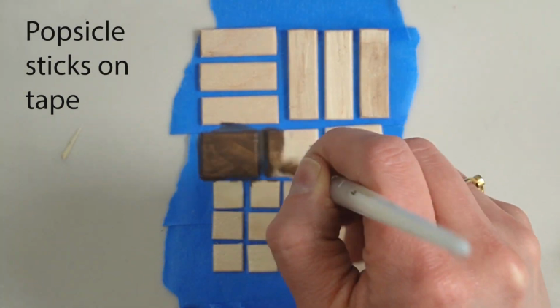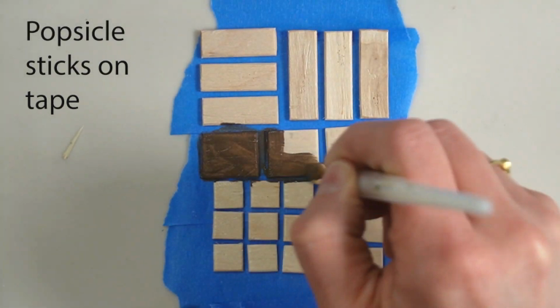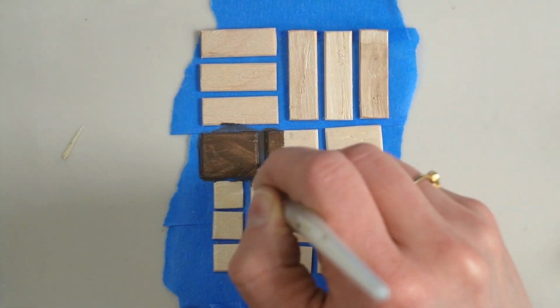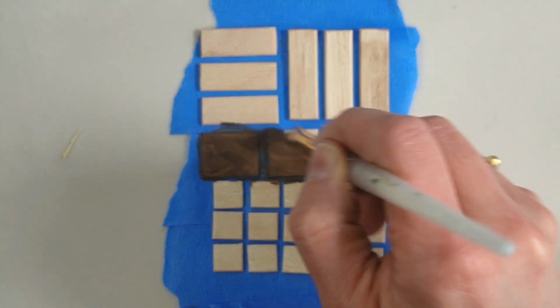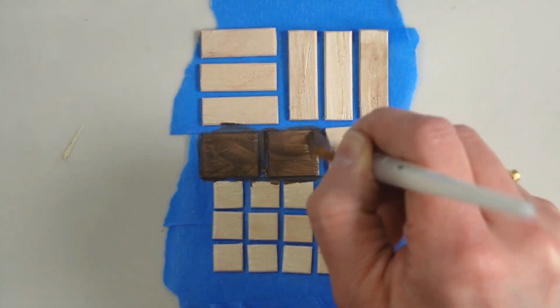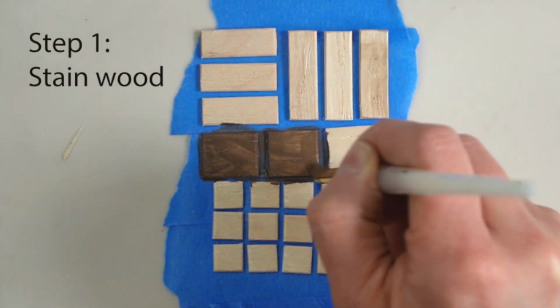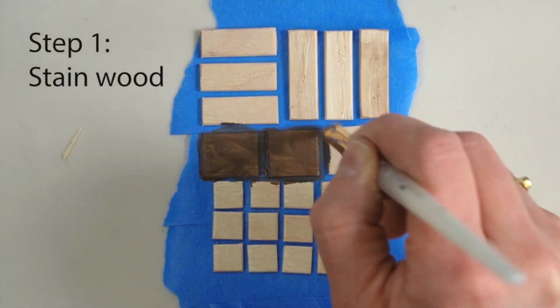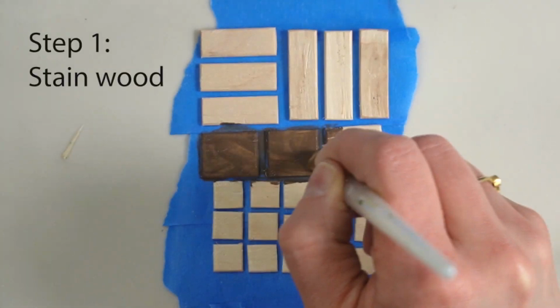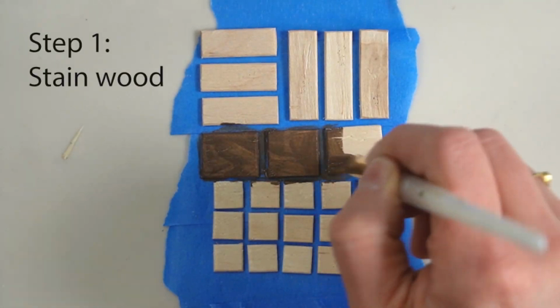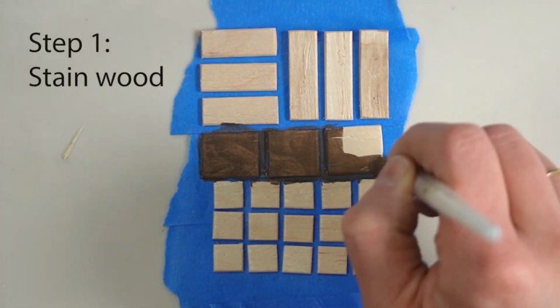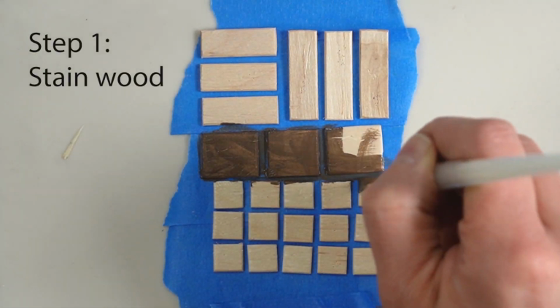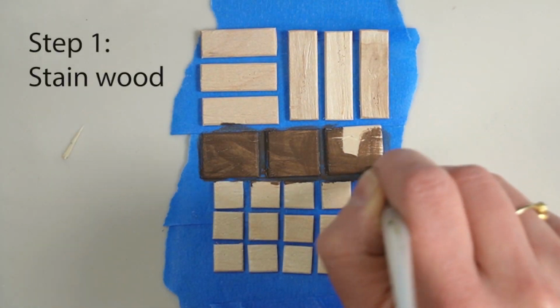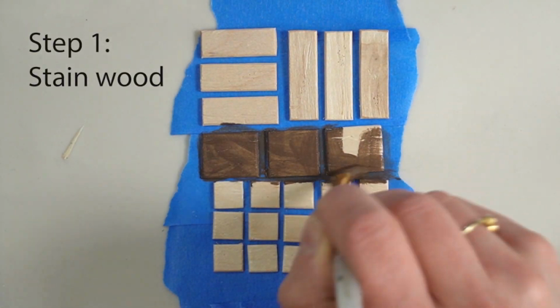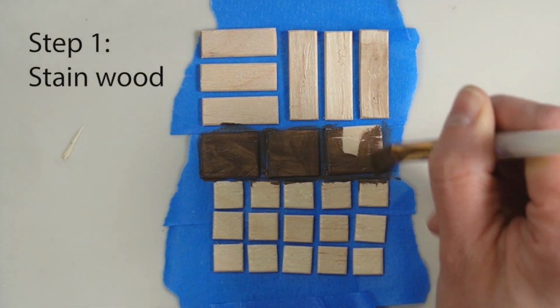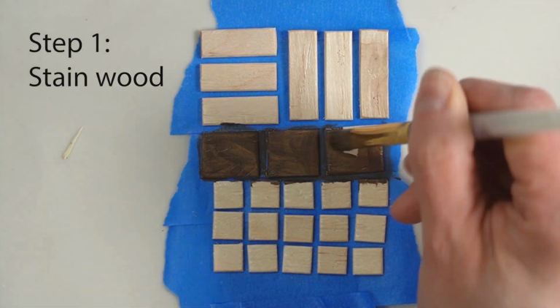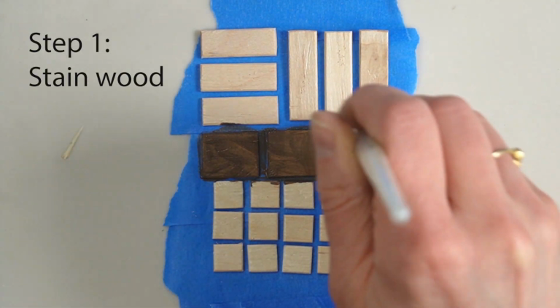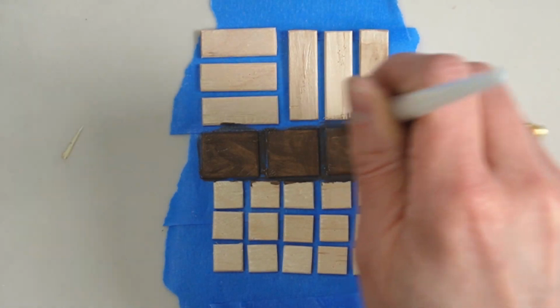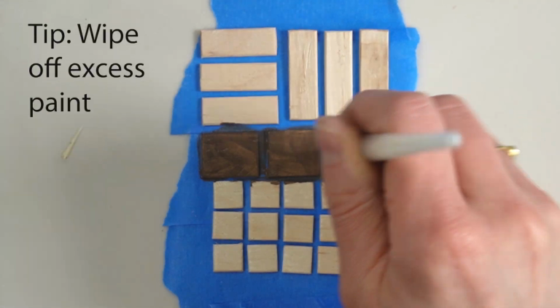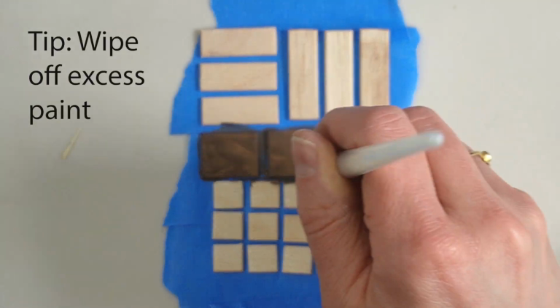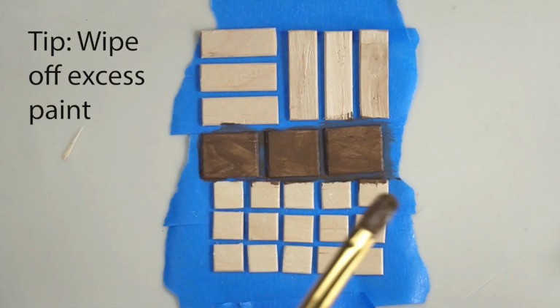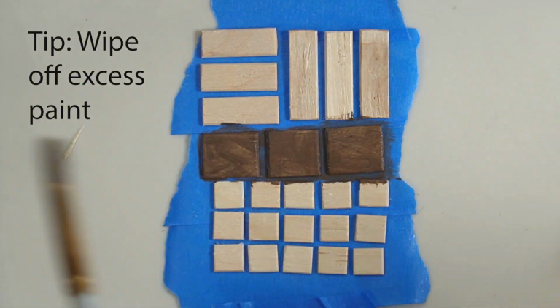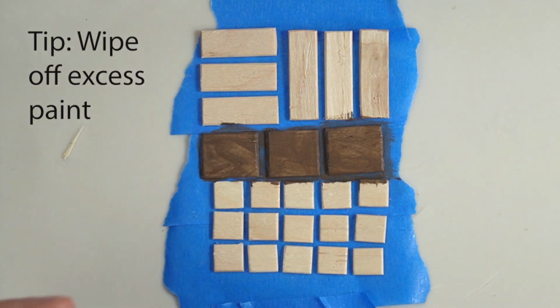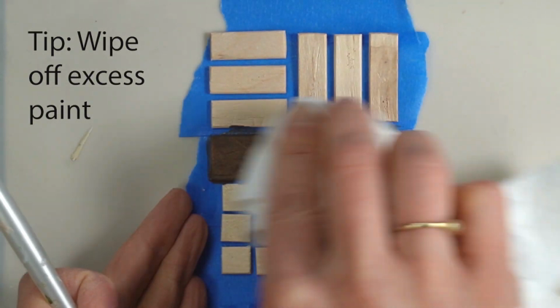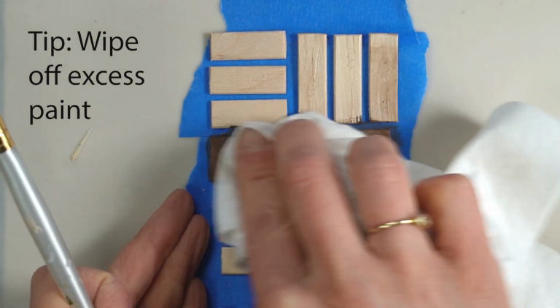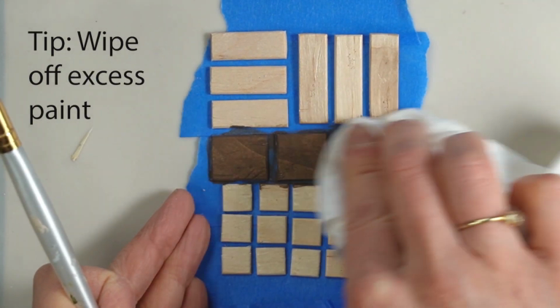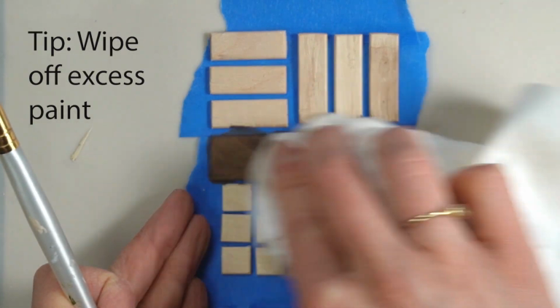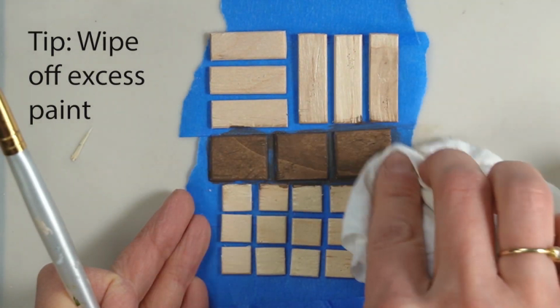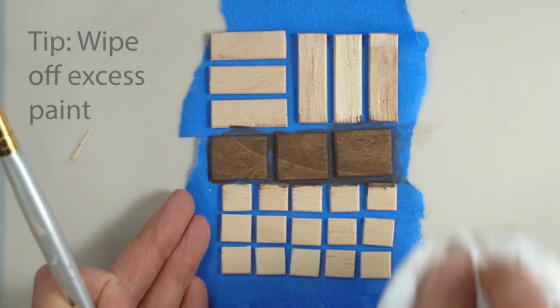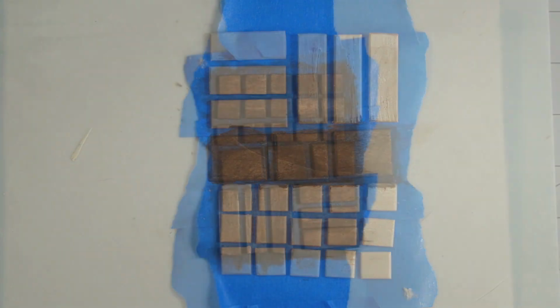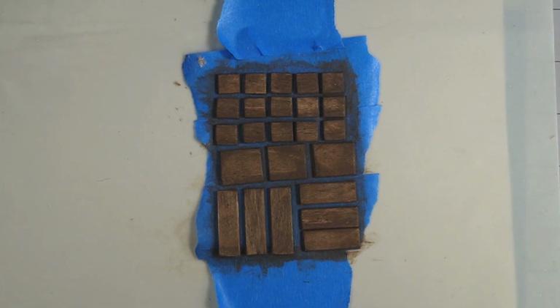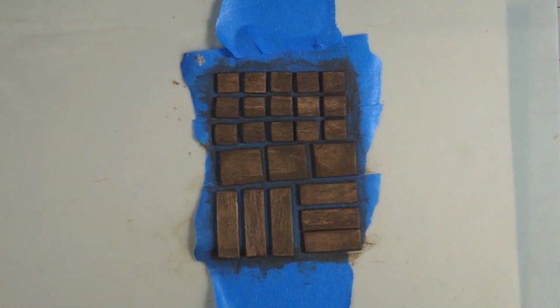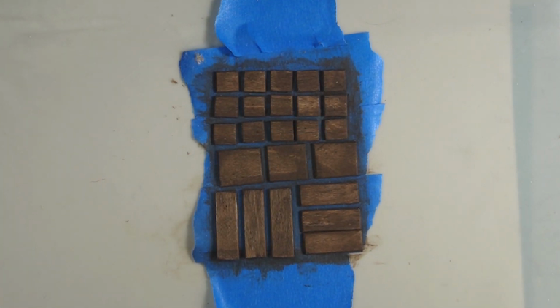I start by staining my wood with some watered-down brown acrylic paint. You want to be able to see the wood grain through the paint, so wipe off any excess. Now that we have a base coat of stain, we need to learn how to dry brush.